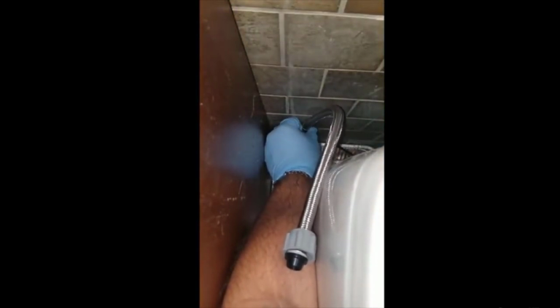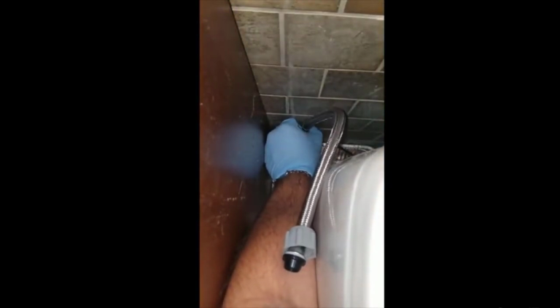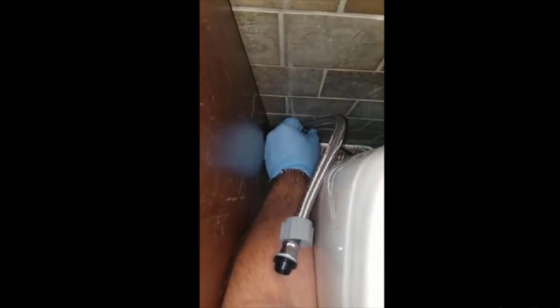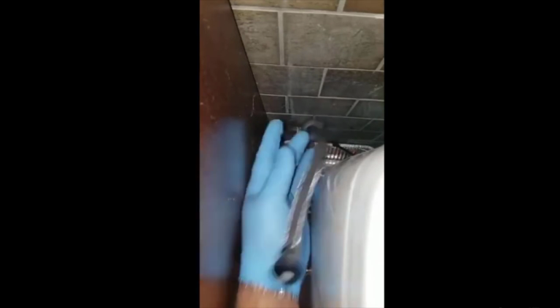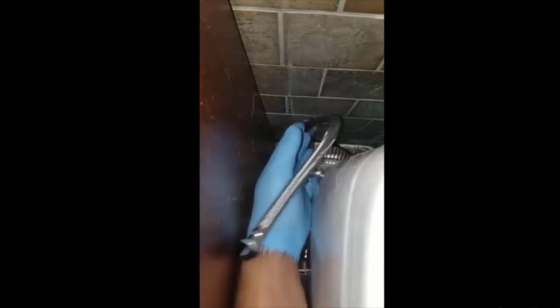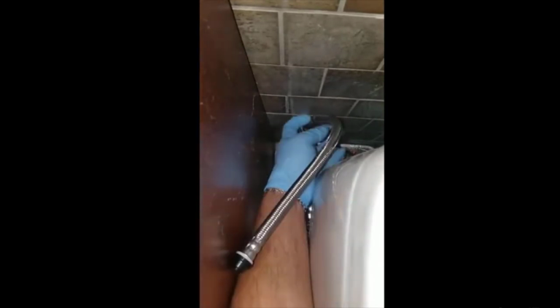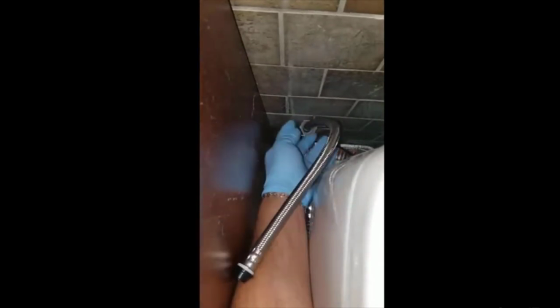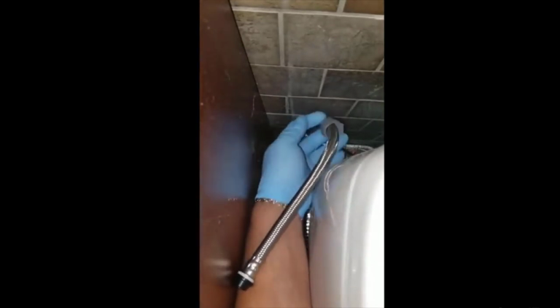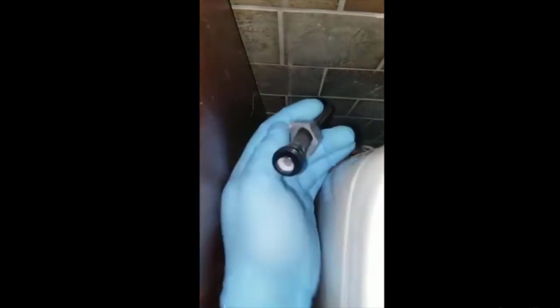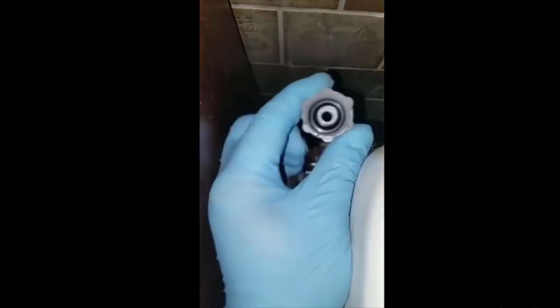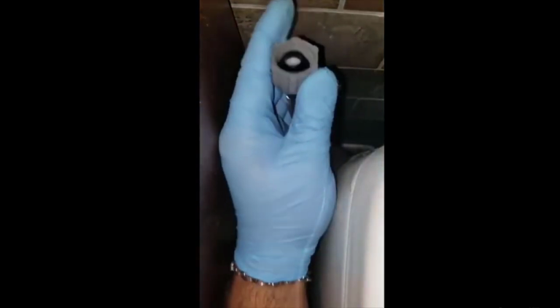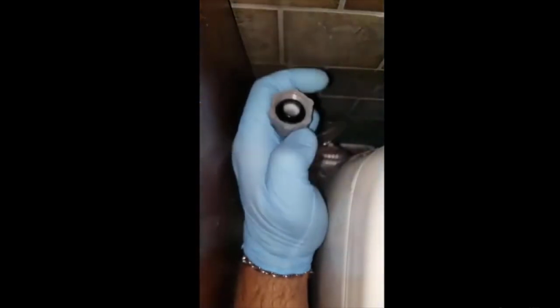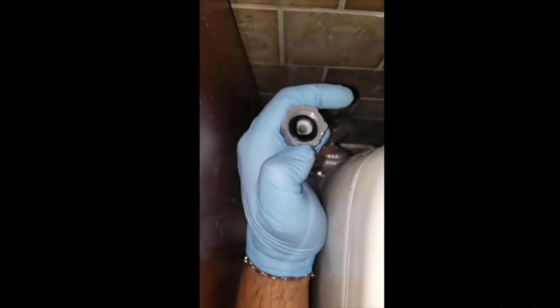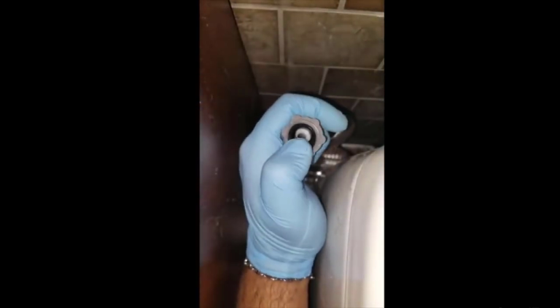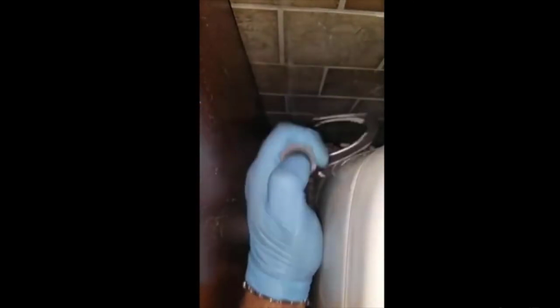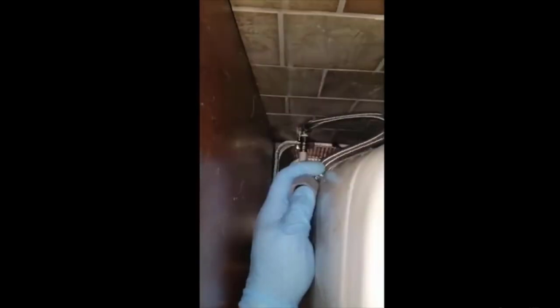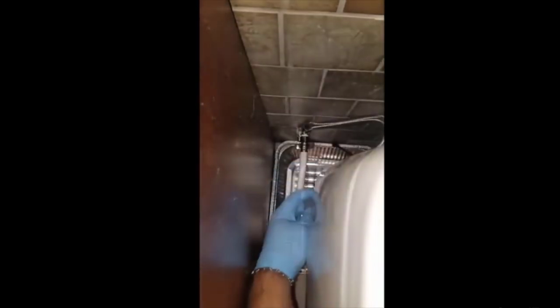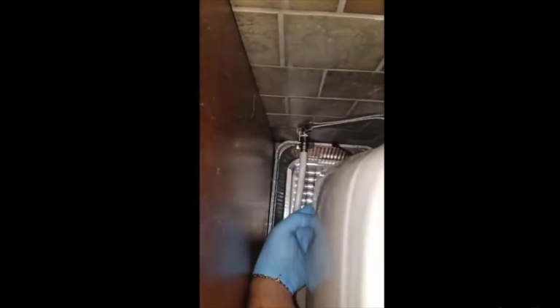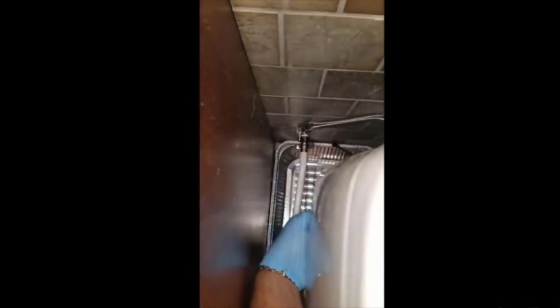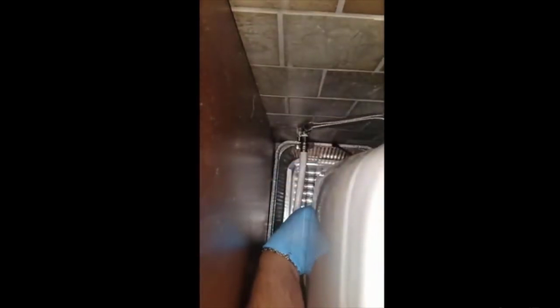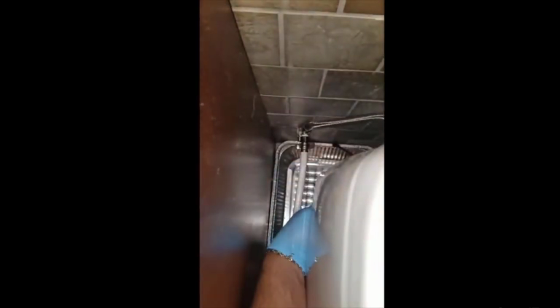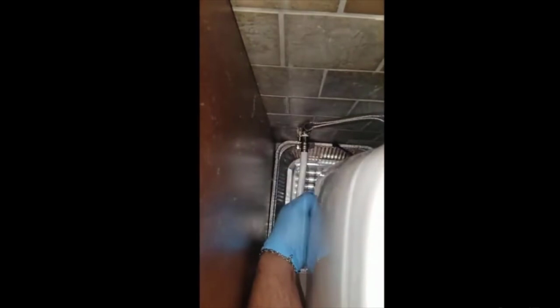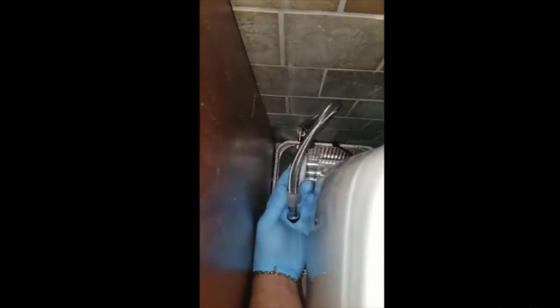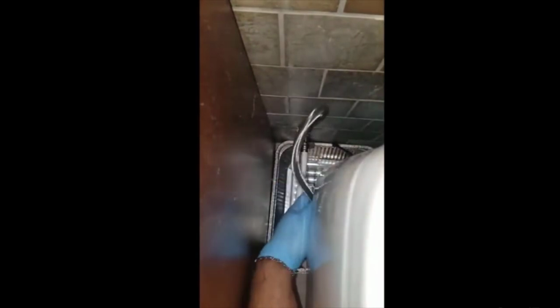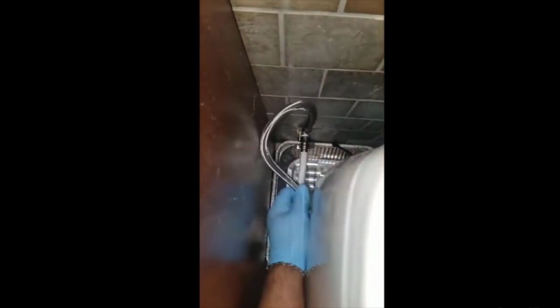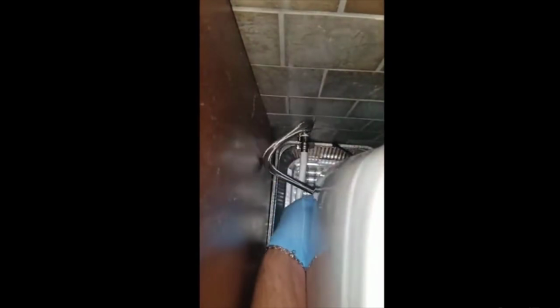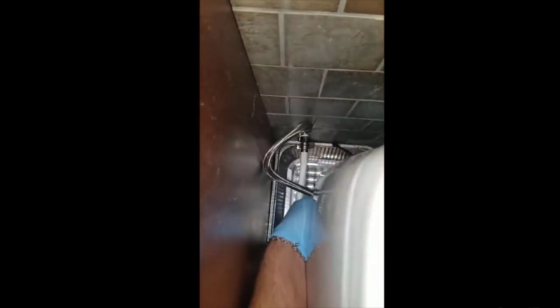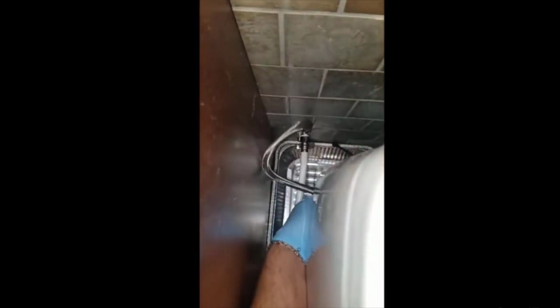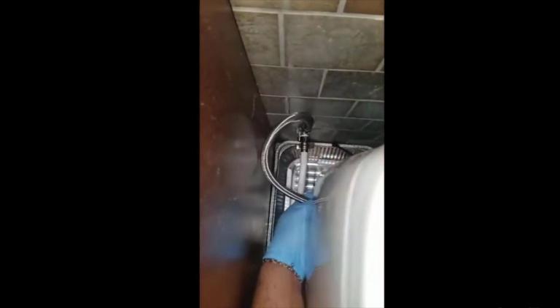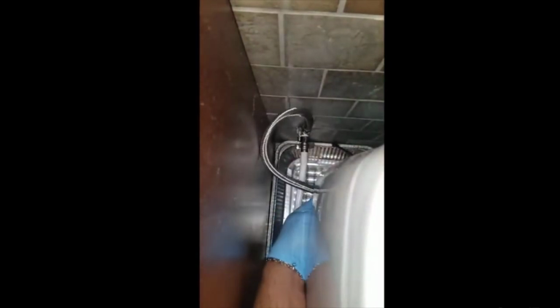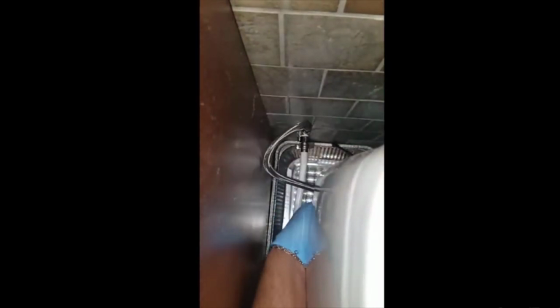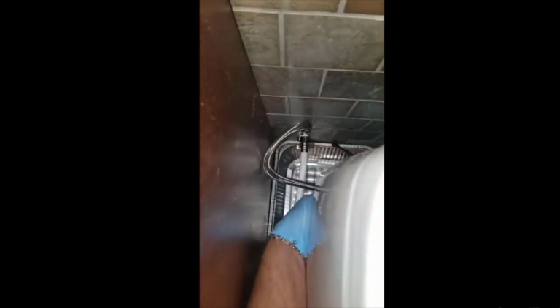This end goes right underneath your toilet — there's an intake for it. And then that's it for this section.